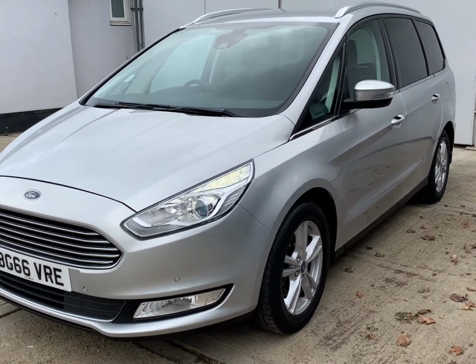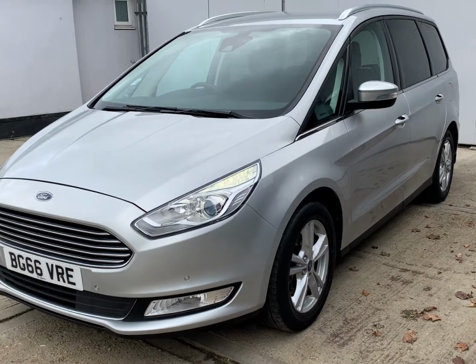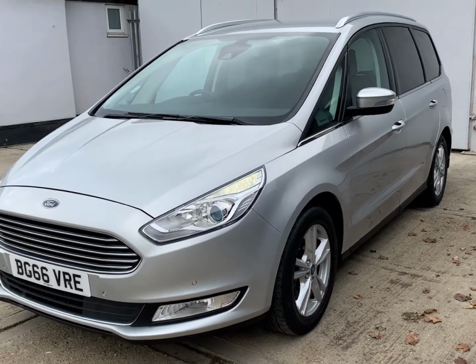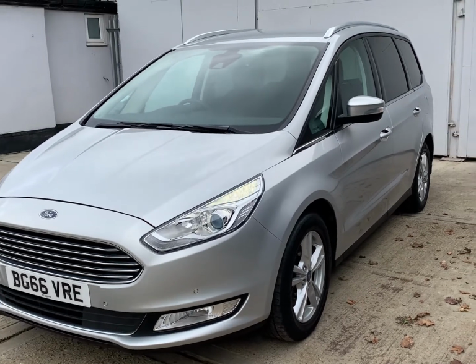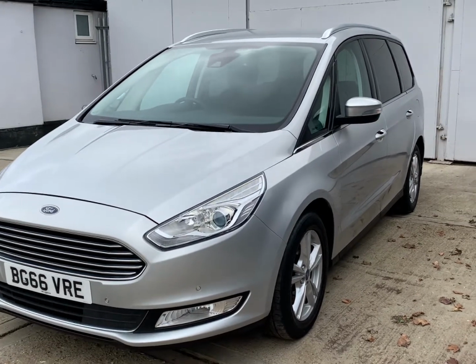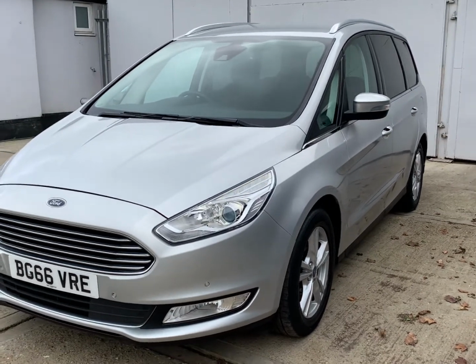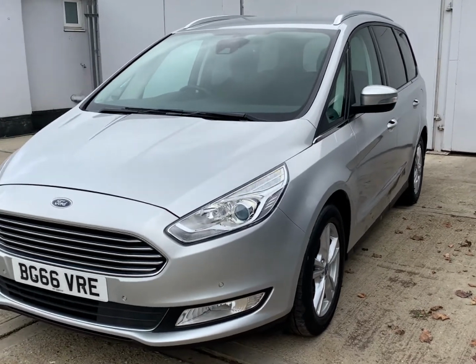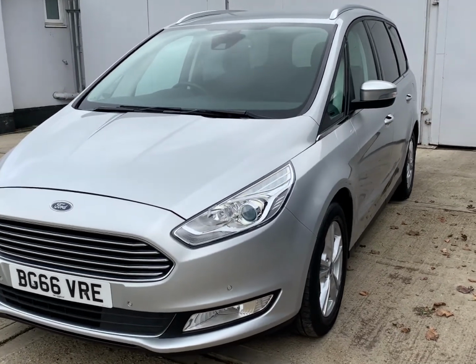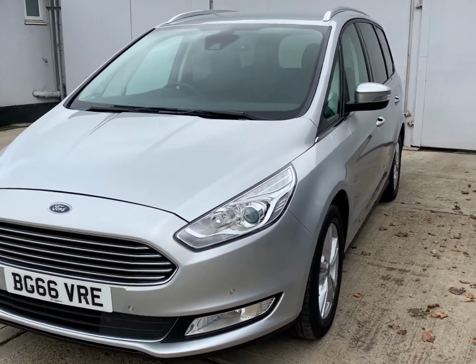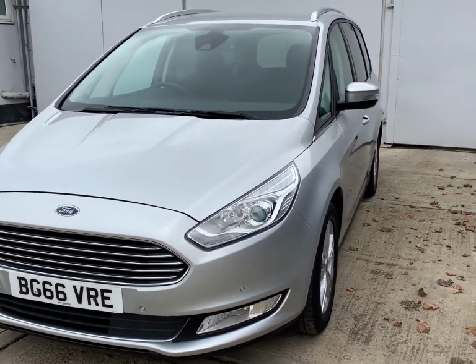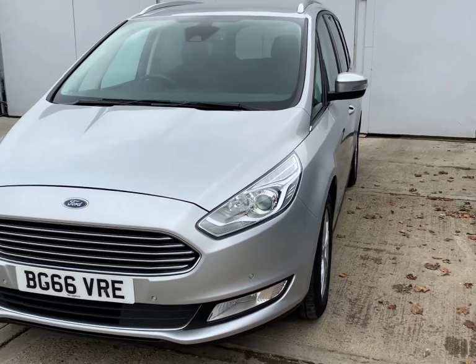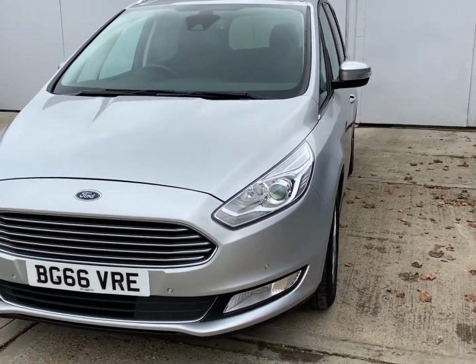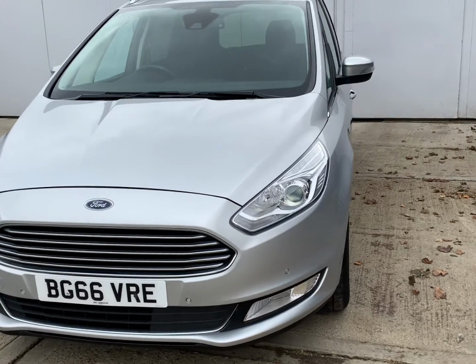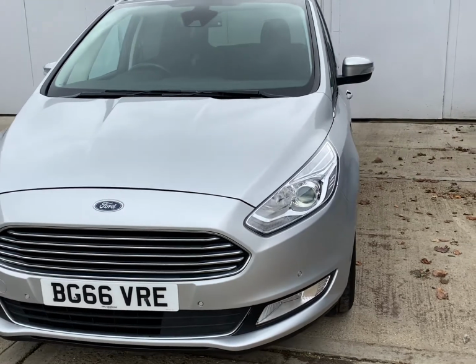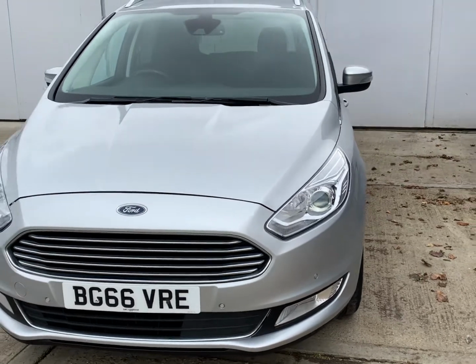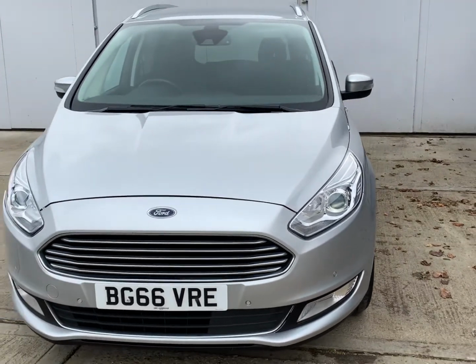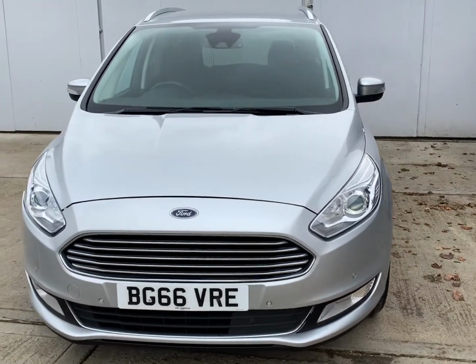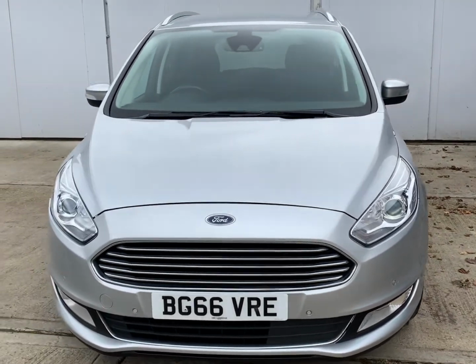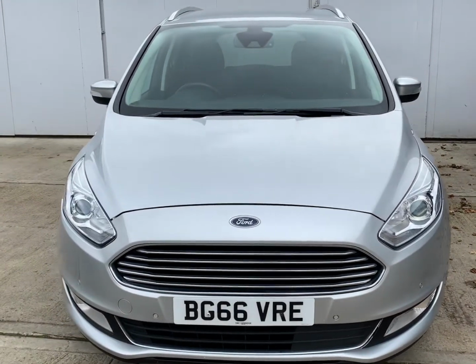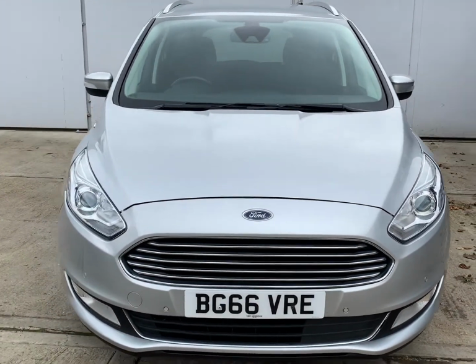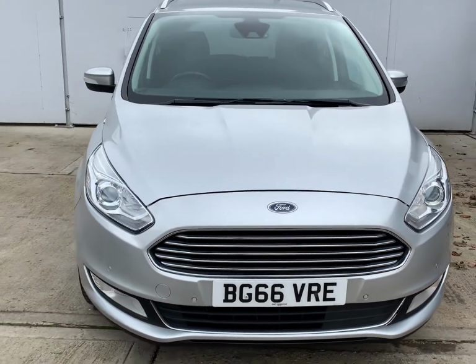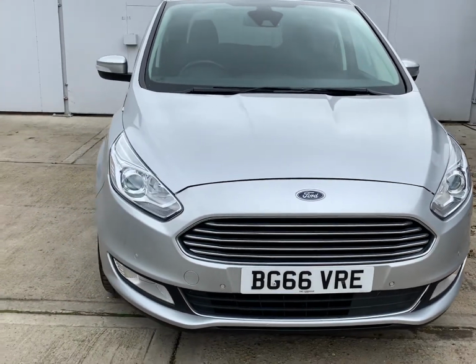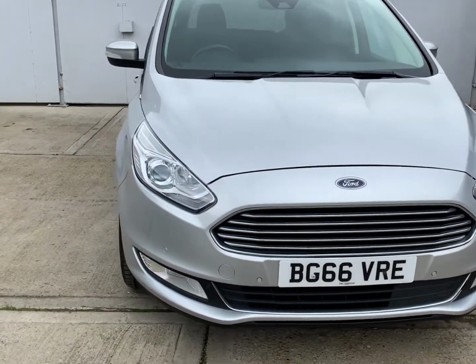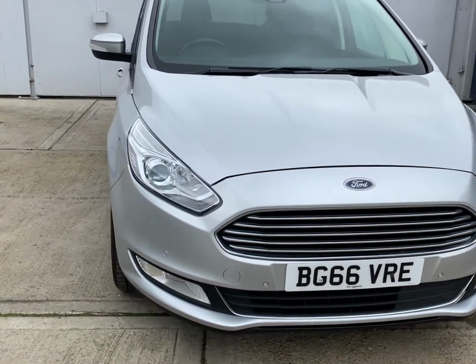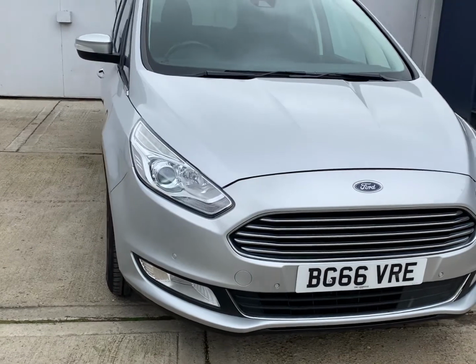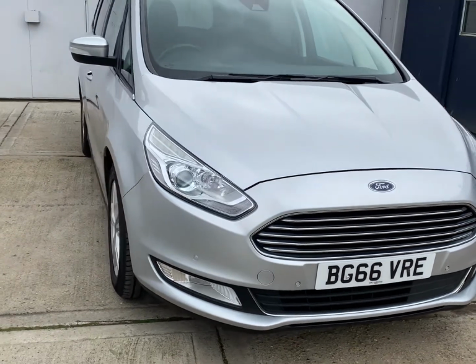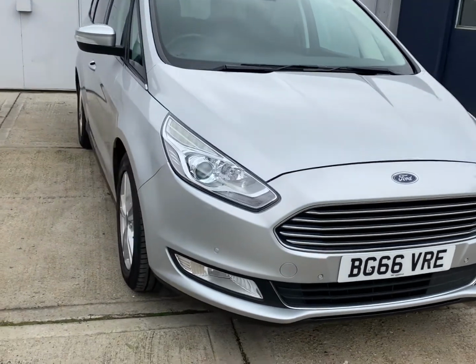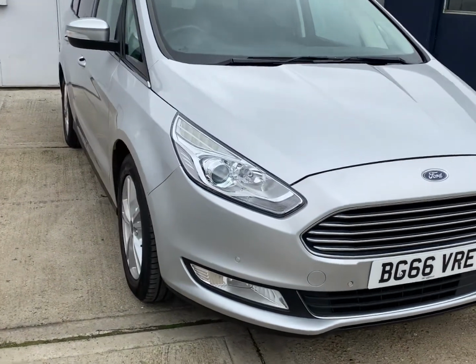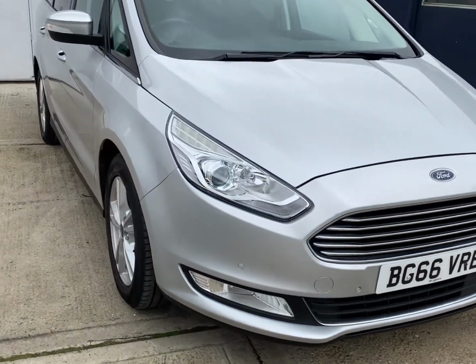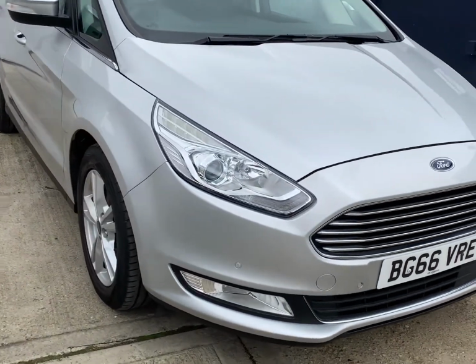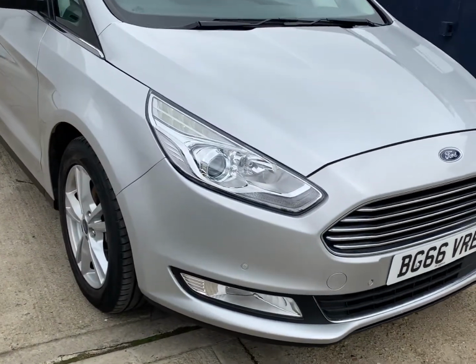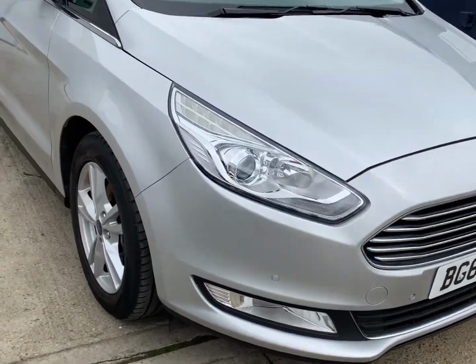The car was first registered 31st of October 2016 on a 66 registration. It's just the one former keeper from new. The 2 litre TDCI engine is the Euro 6 diesel, so it is compliant with the ultra low emission zones.